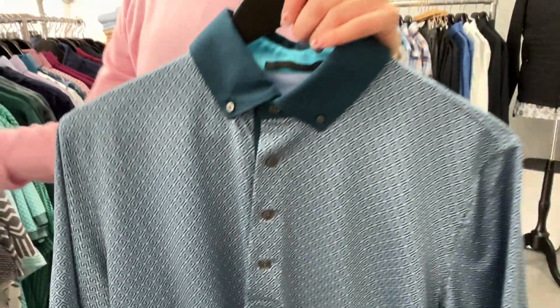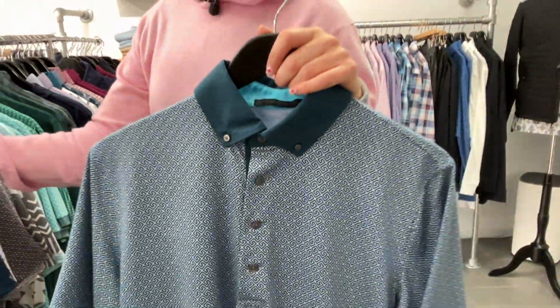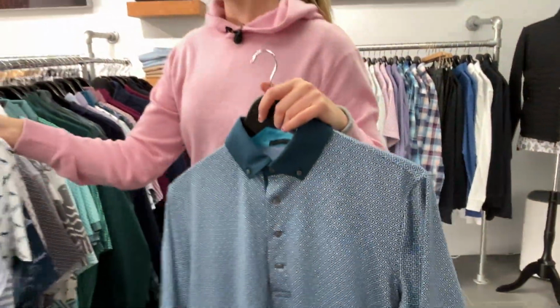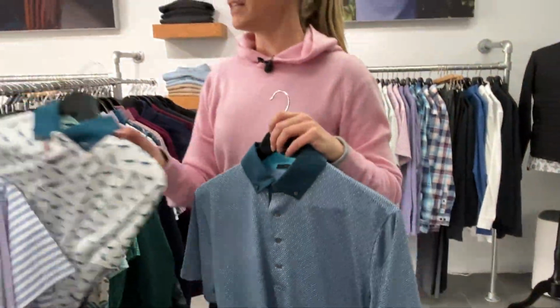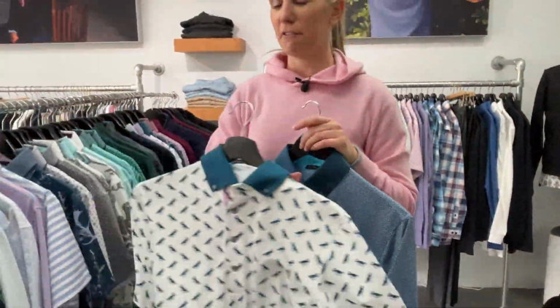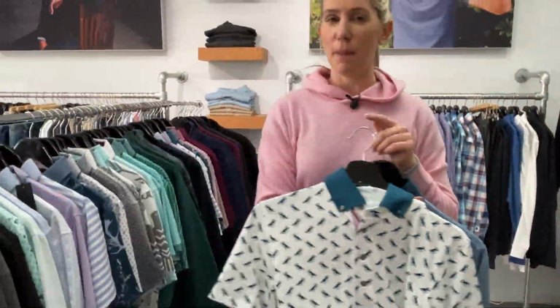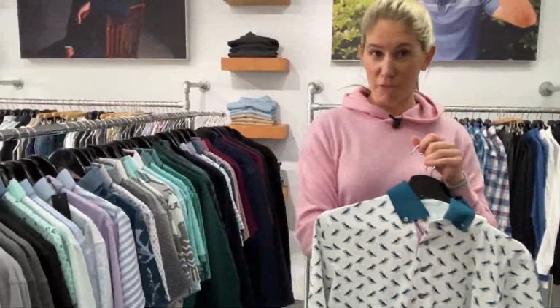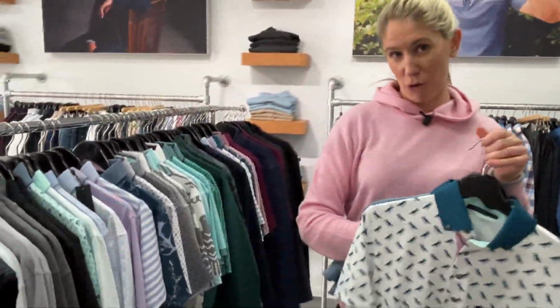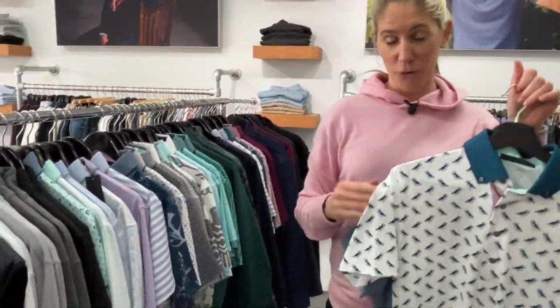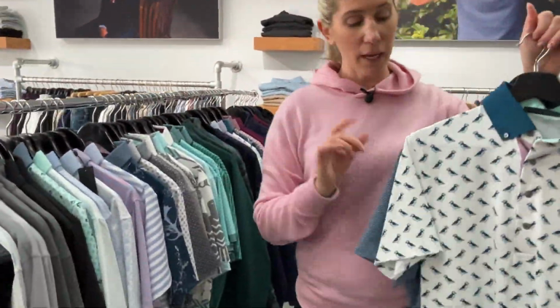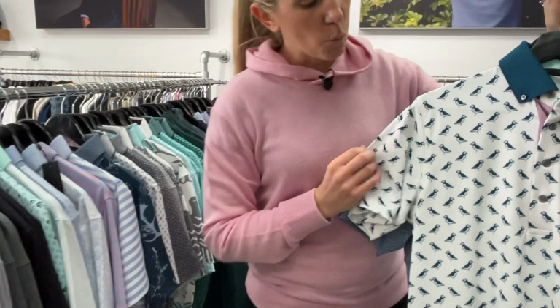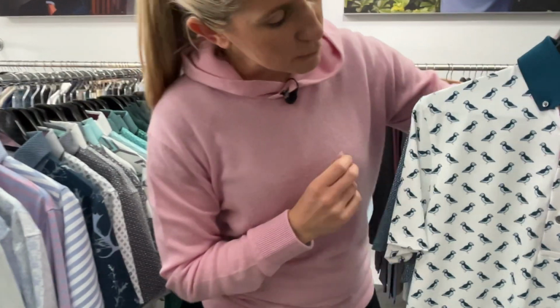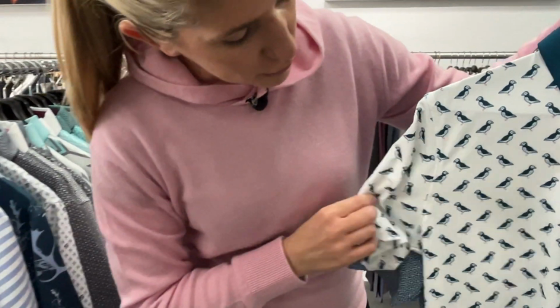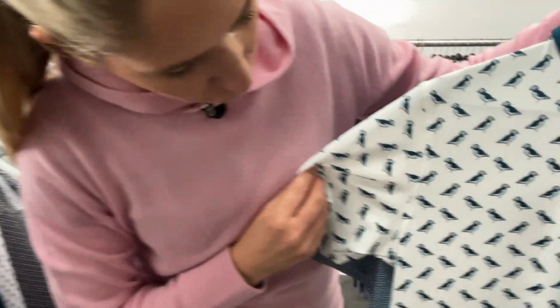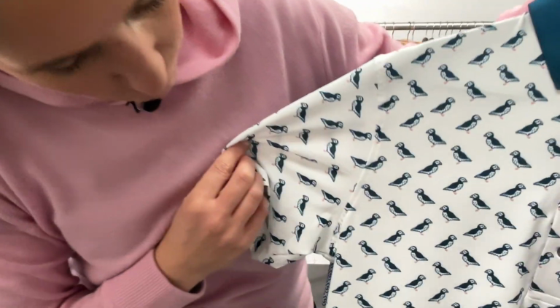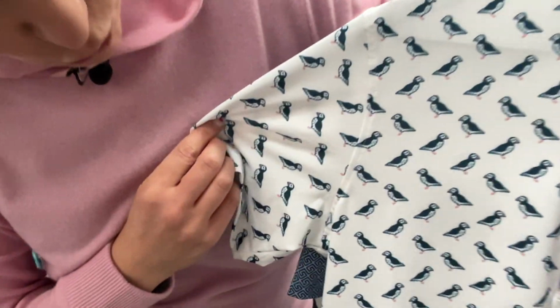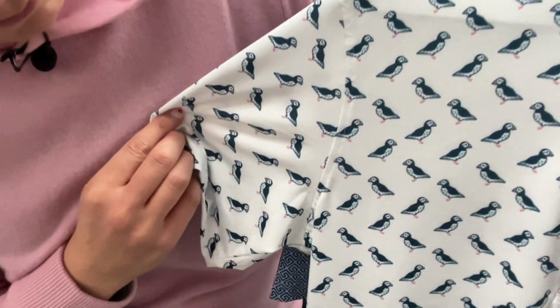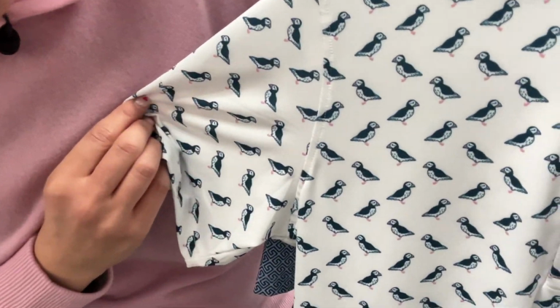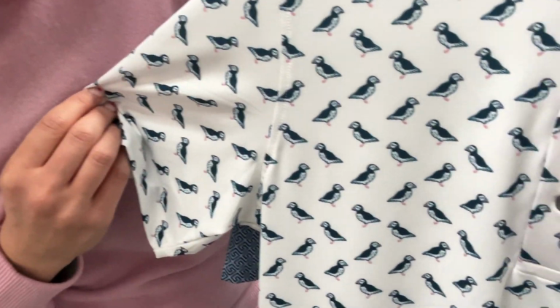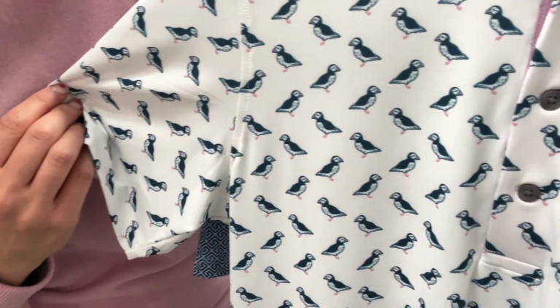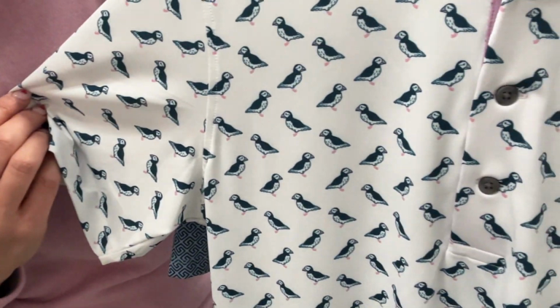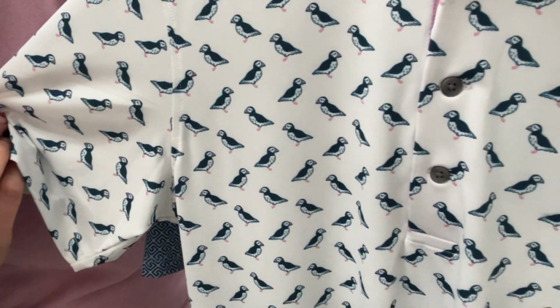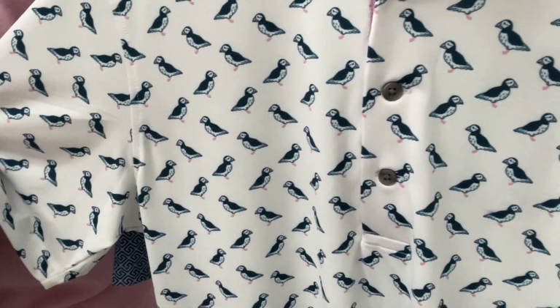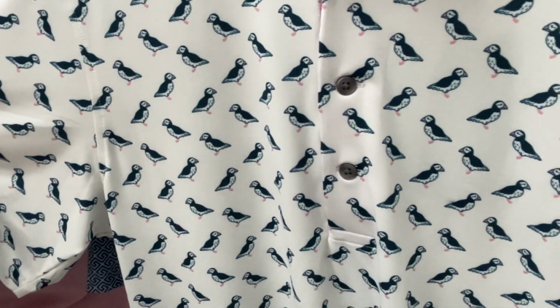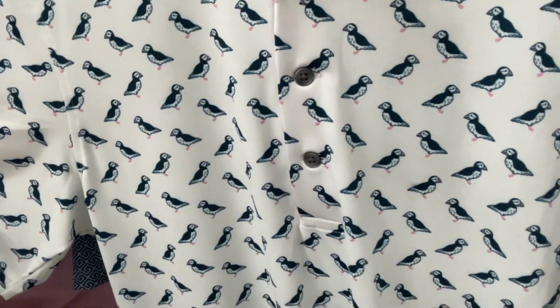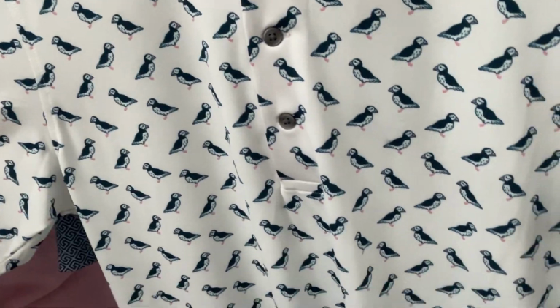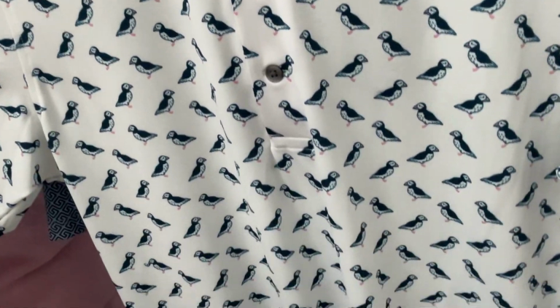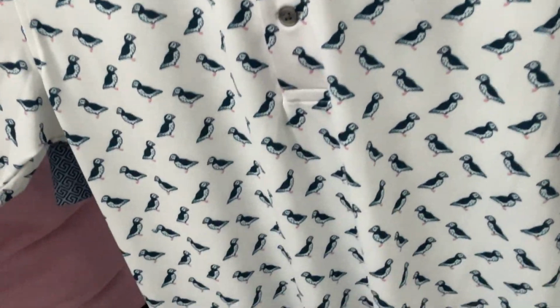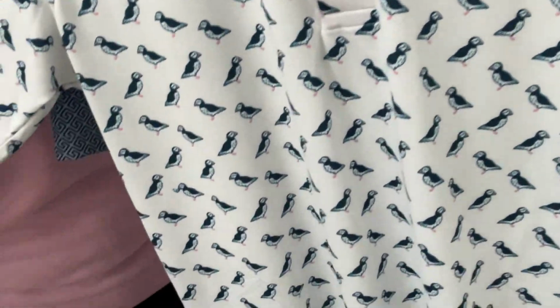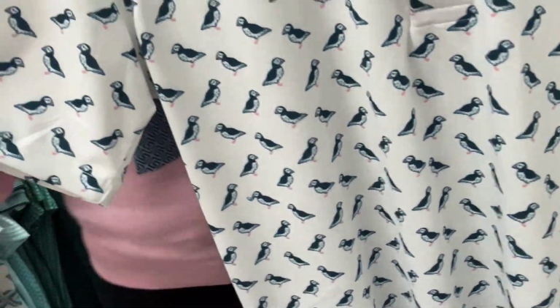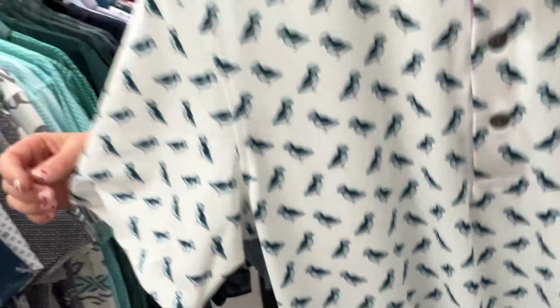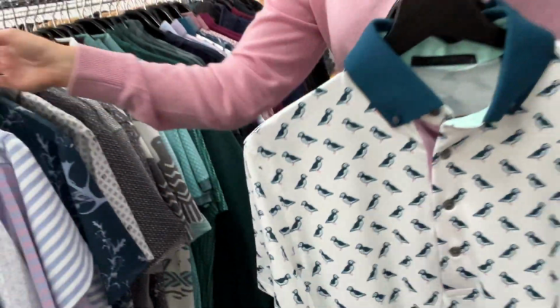And then this one has been fun — the Puff Puff polo. One of these birds, if you find him, he's smoking a cigarette or some marijuana. It's a little Where's Waldo — I'll let you find him when you buy it.